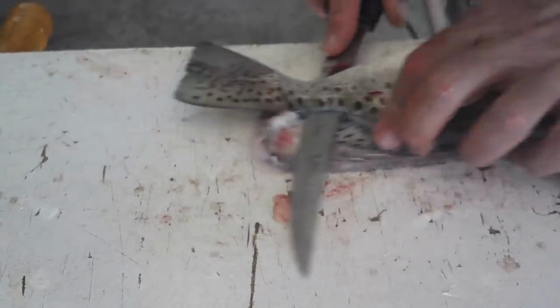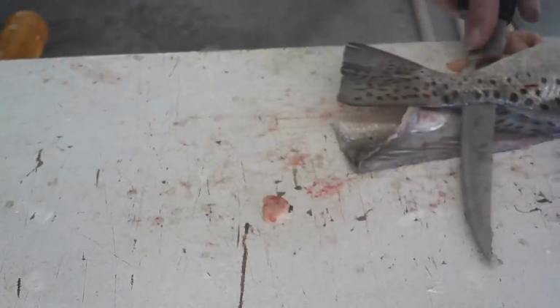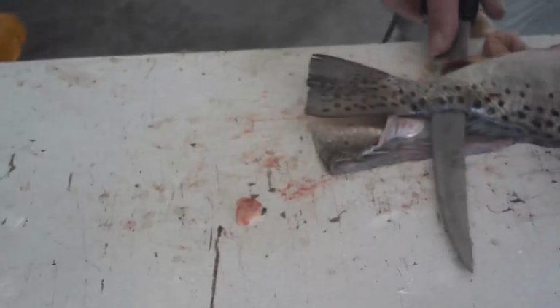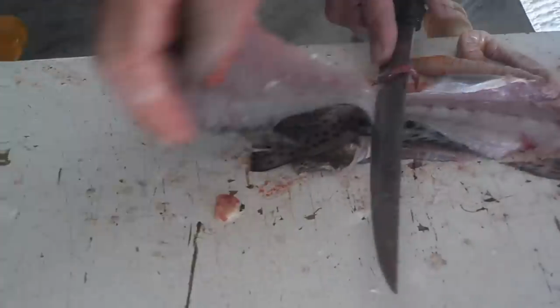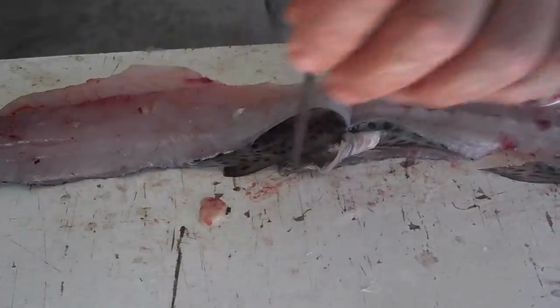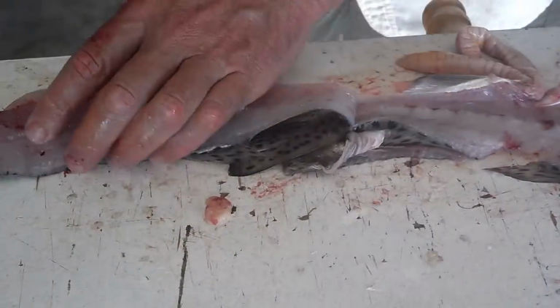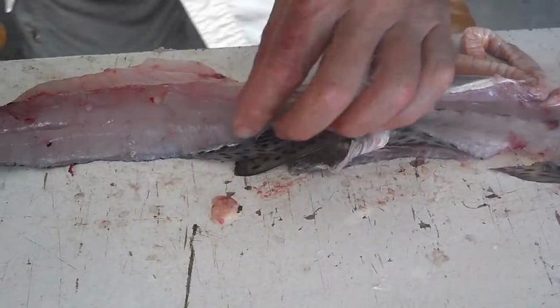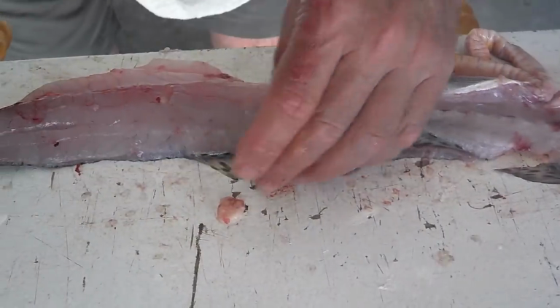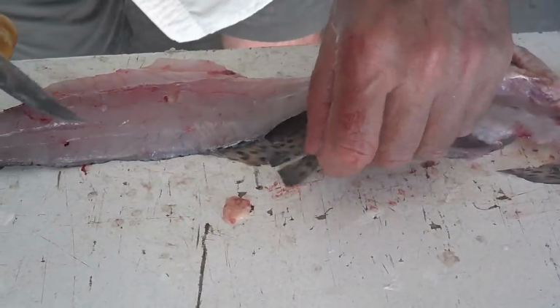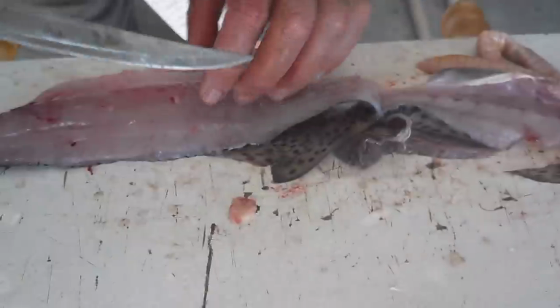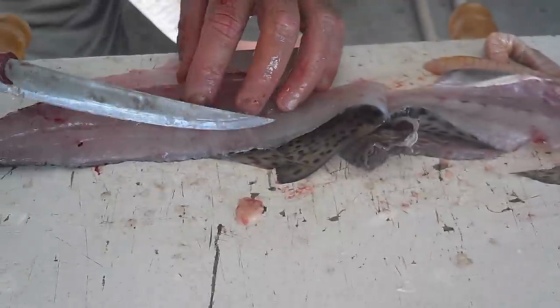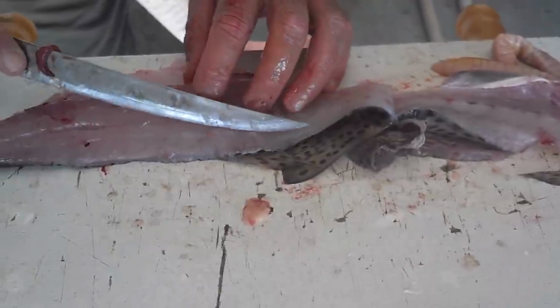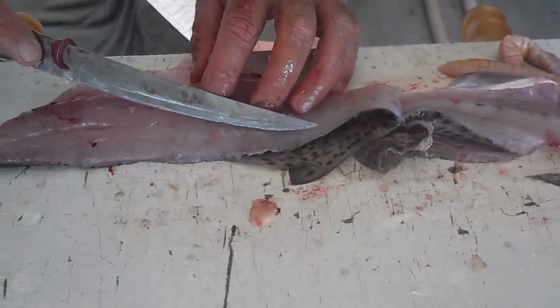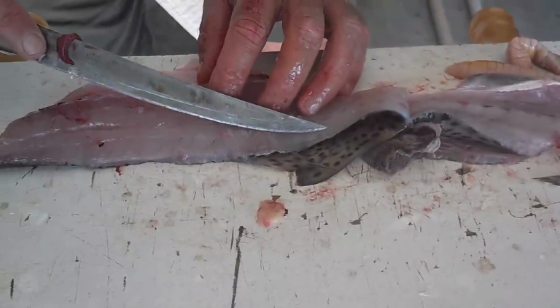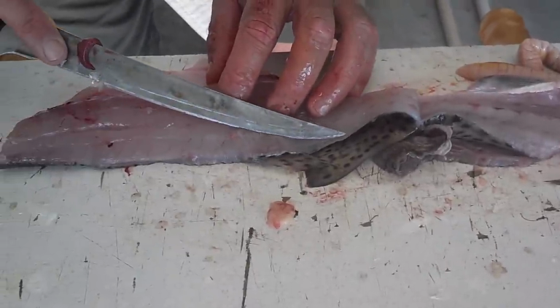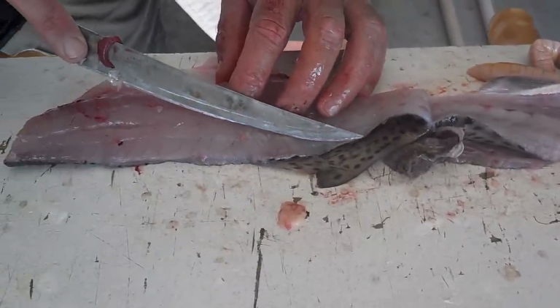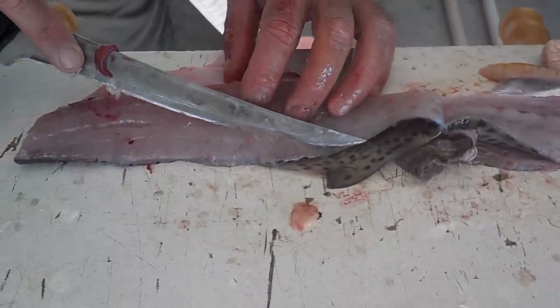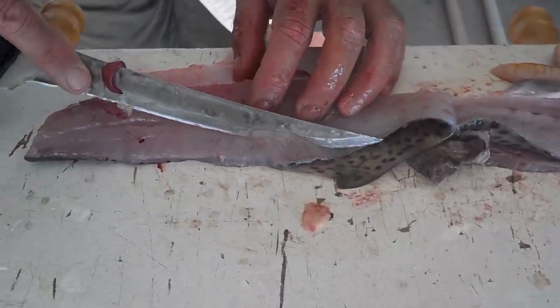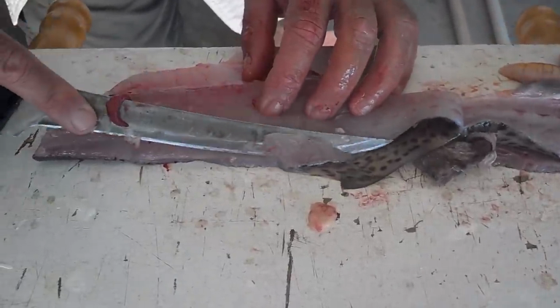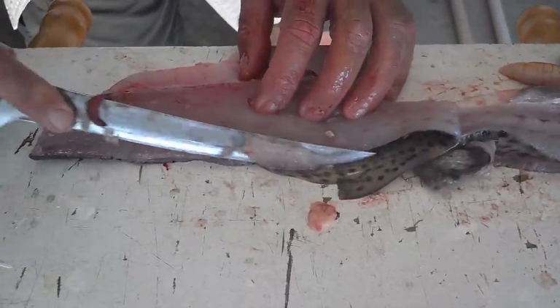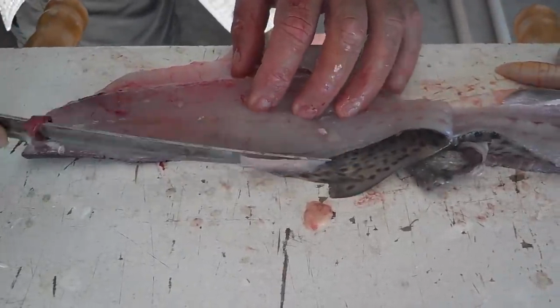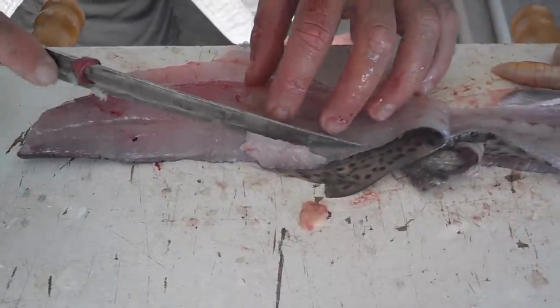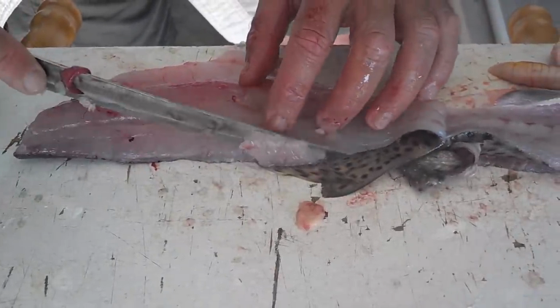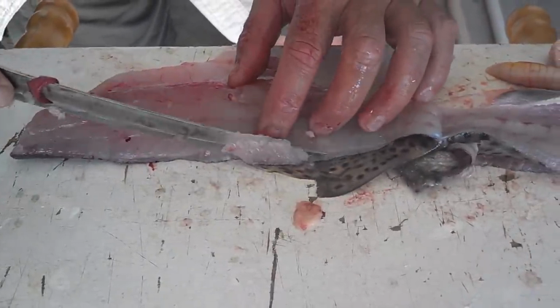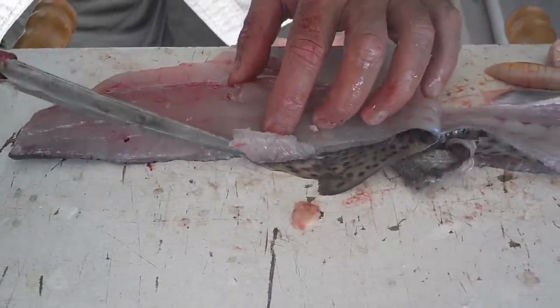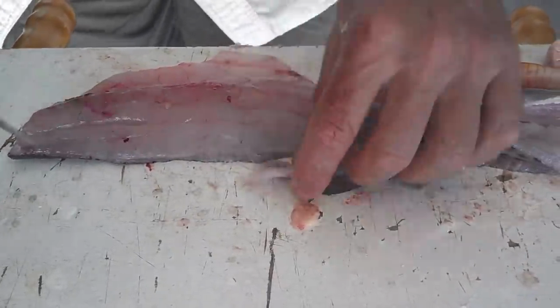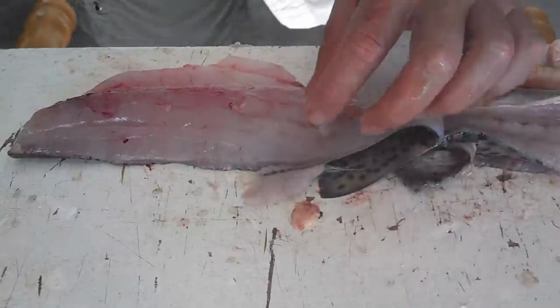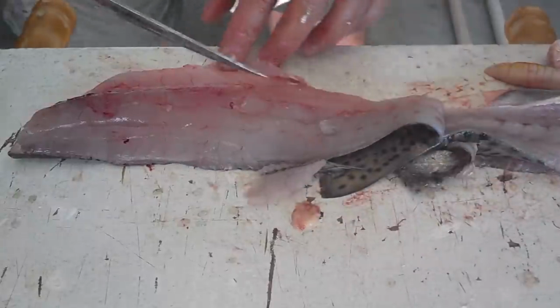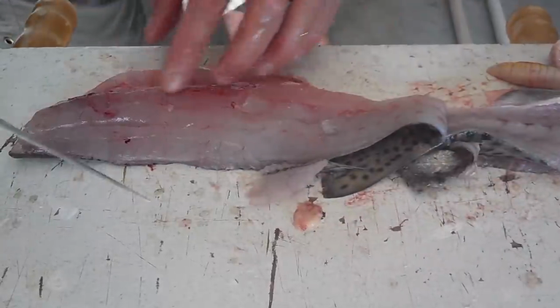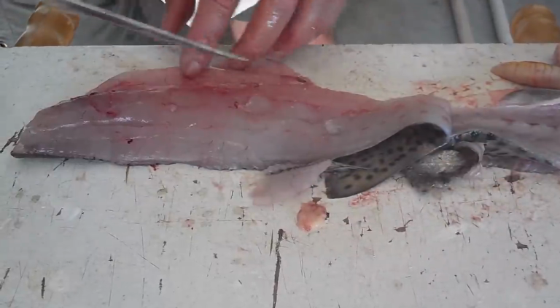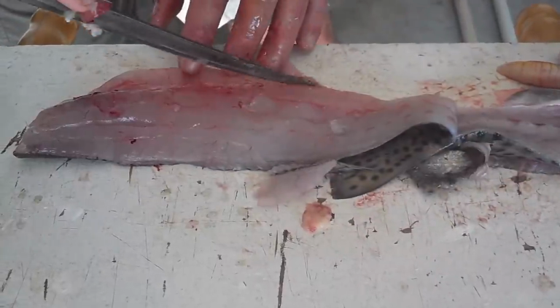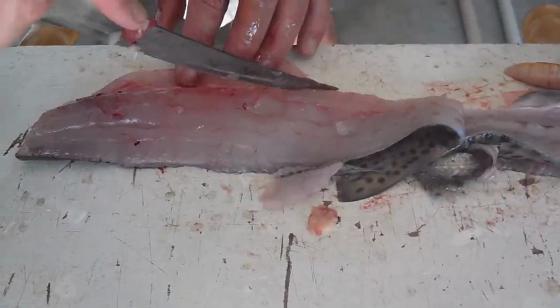All right, flop her over. My goof right here with that fin — I'm going to take that off right now. There are a few bones there. Okay, now we got the belly fat and the ribcage again.